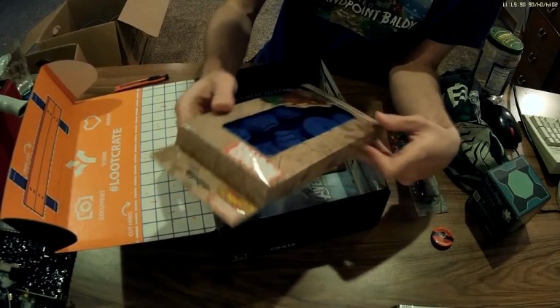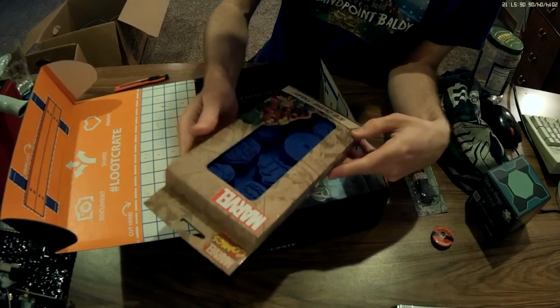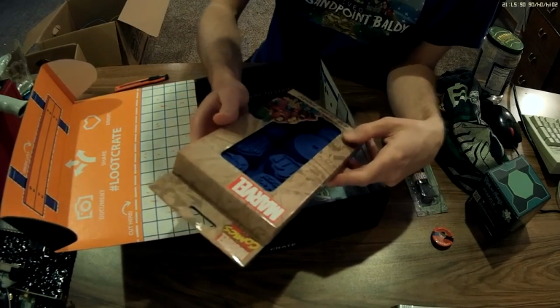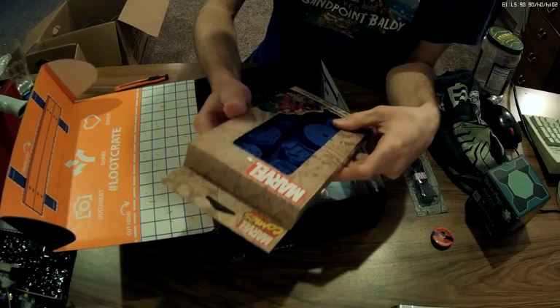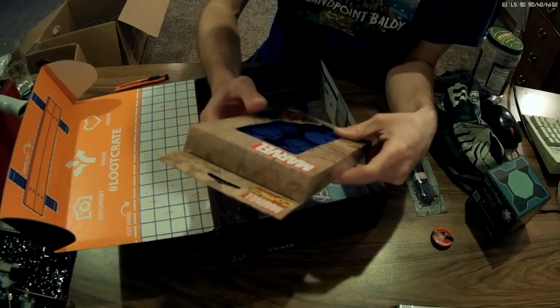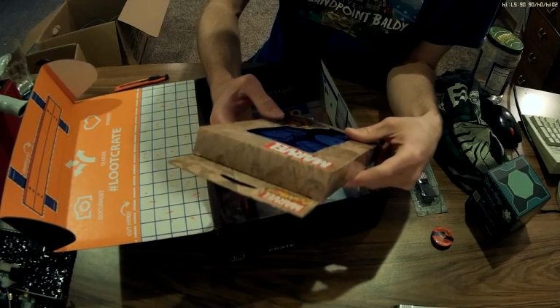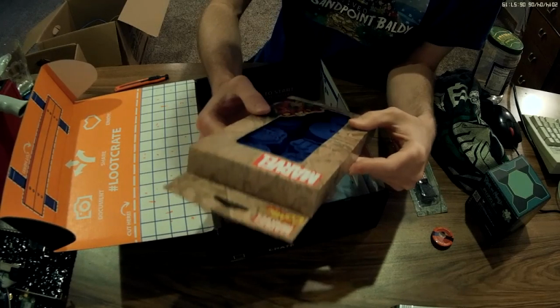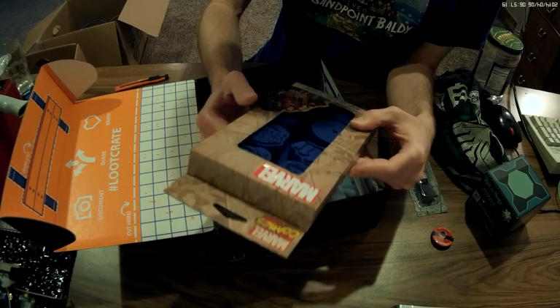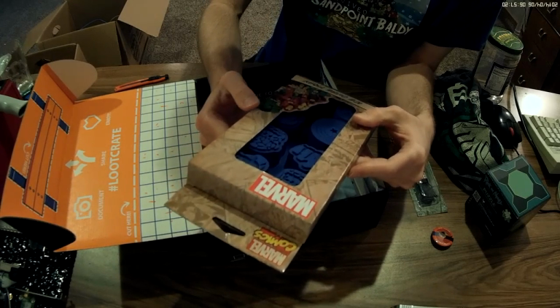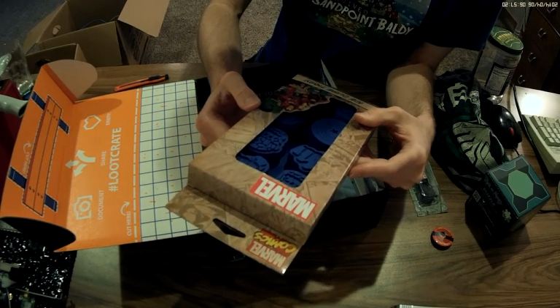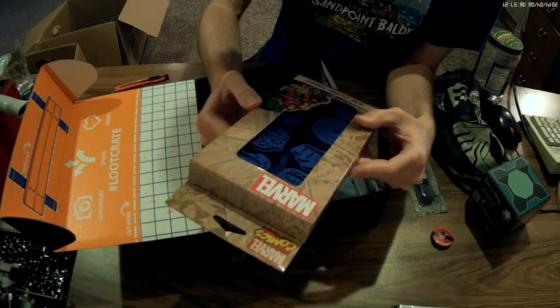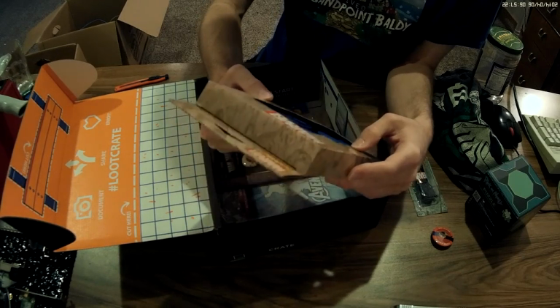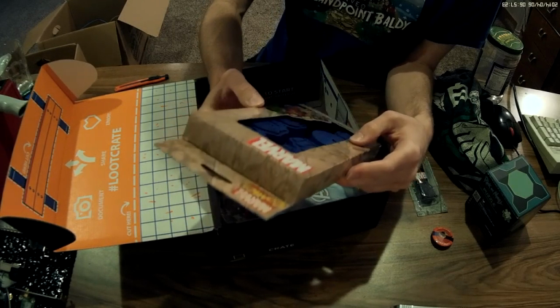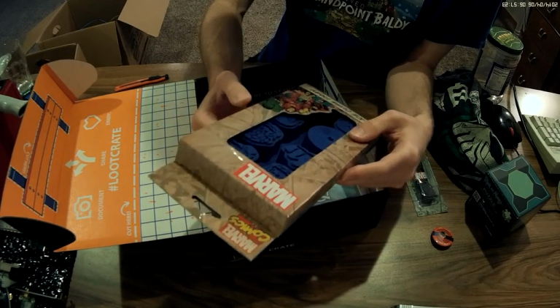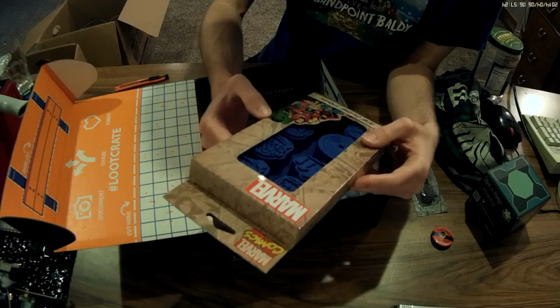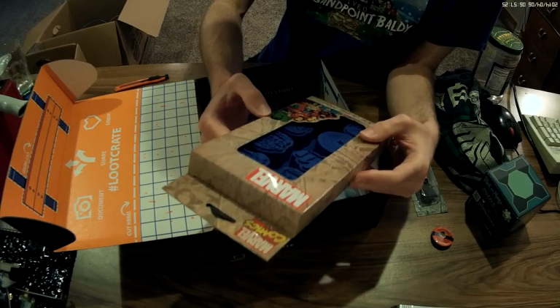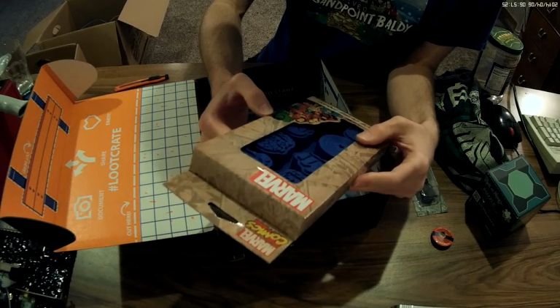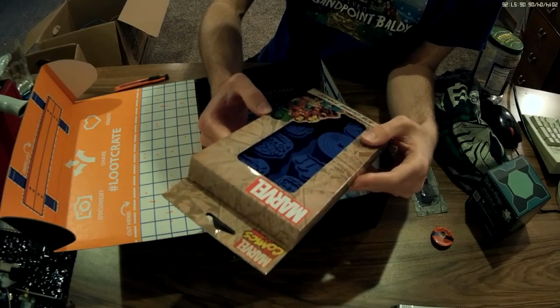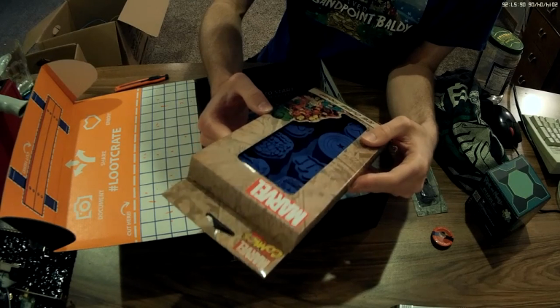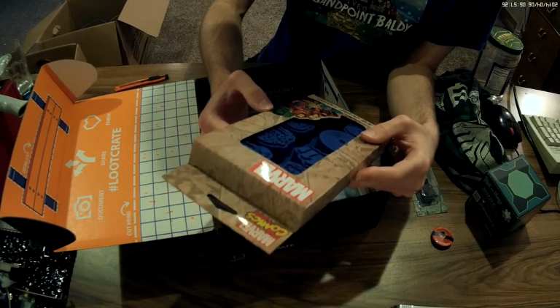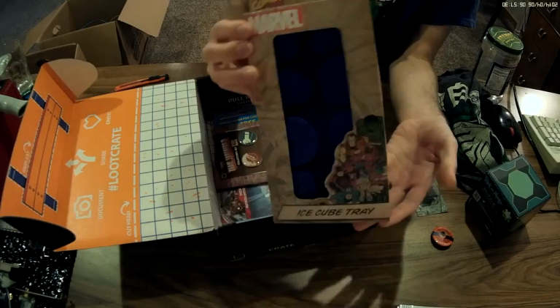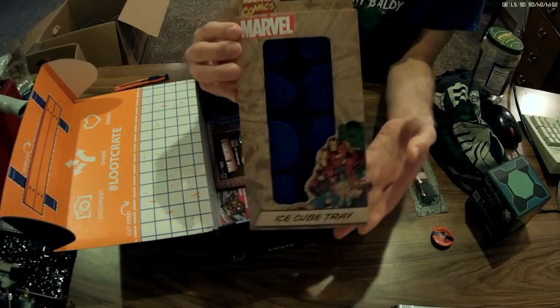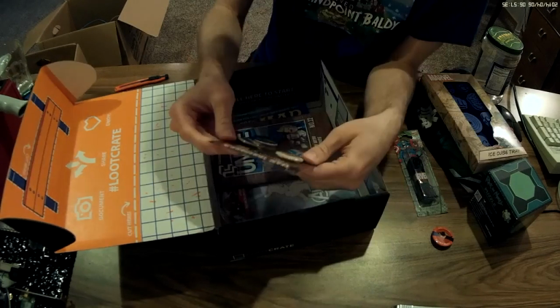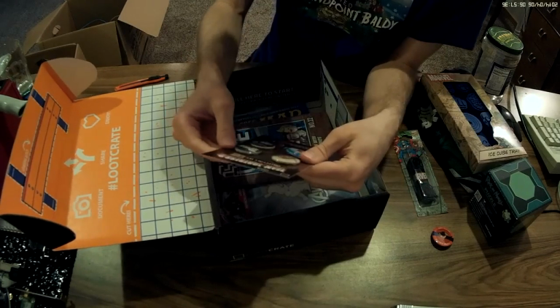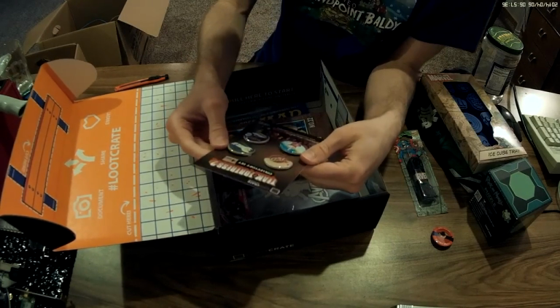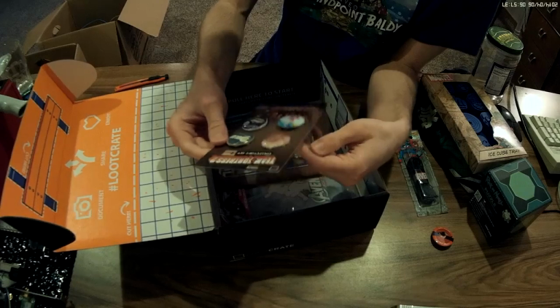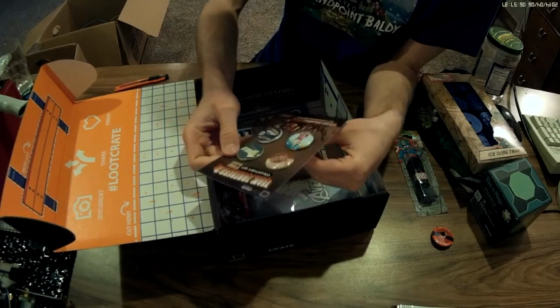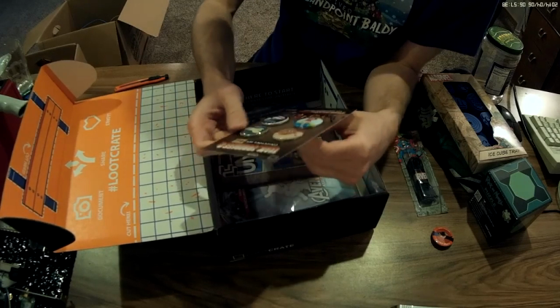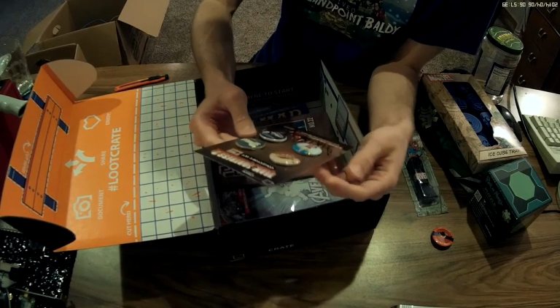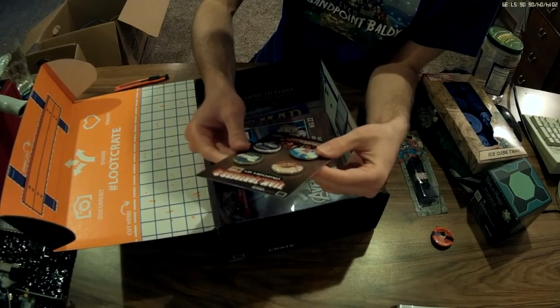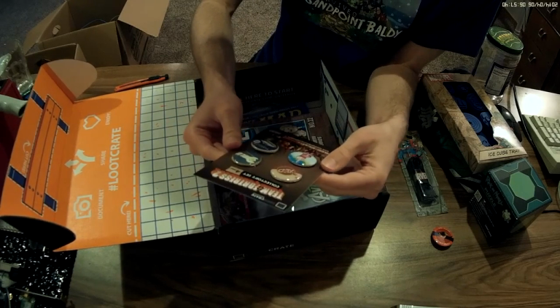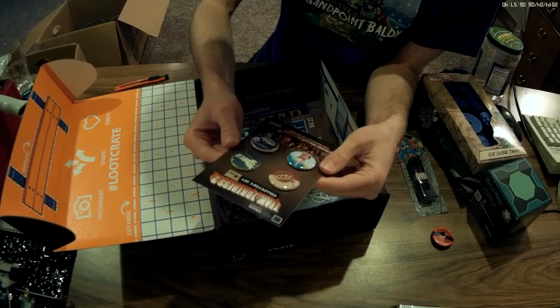Marvel ice cube tray — you can make ice cubes in the shape of different Marvel superheroes: the Hulk, Iron Man, Spider-Man. That's cool. Team Fortress buttons.